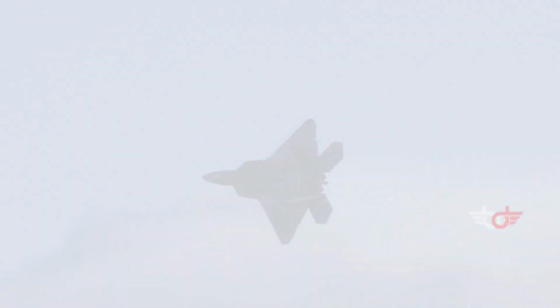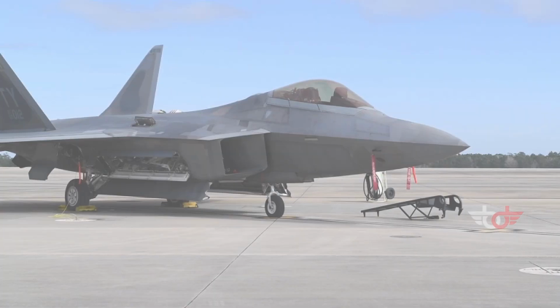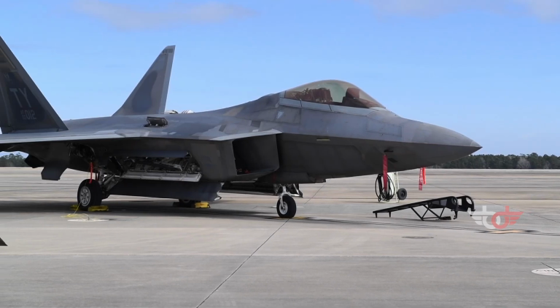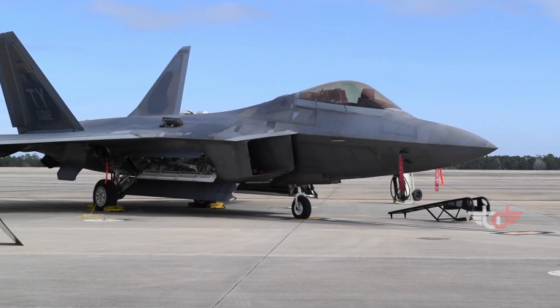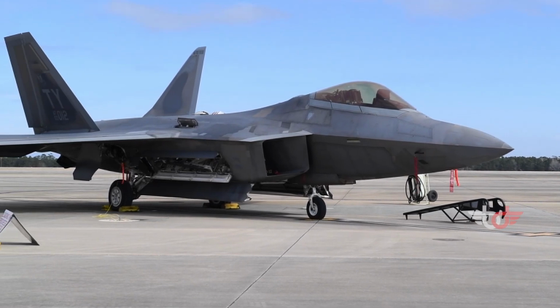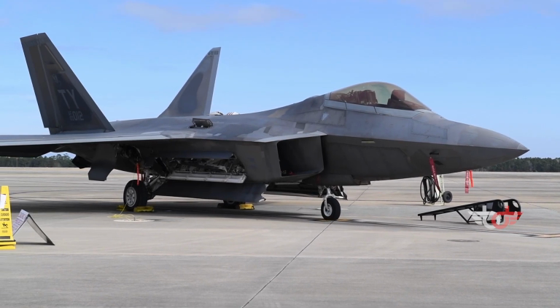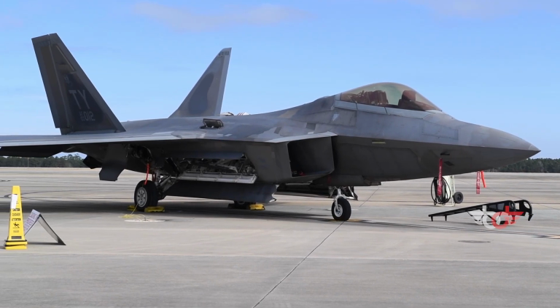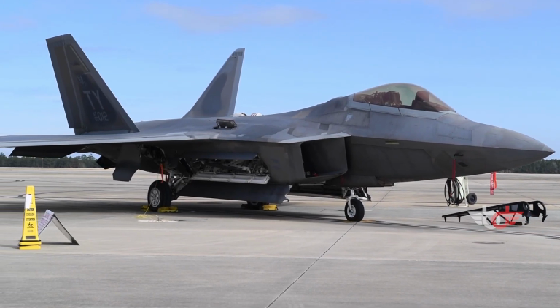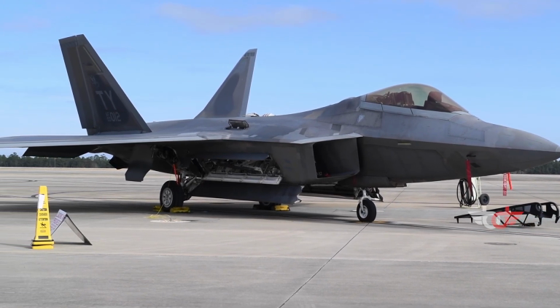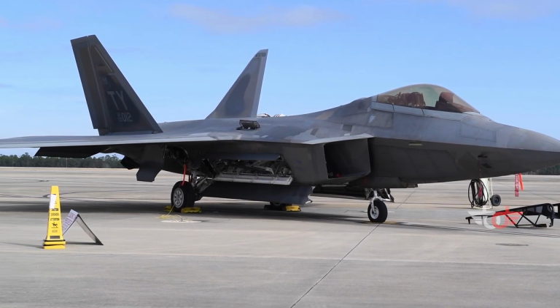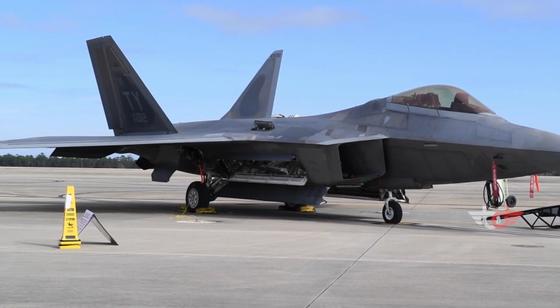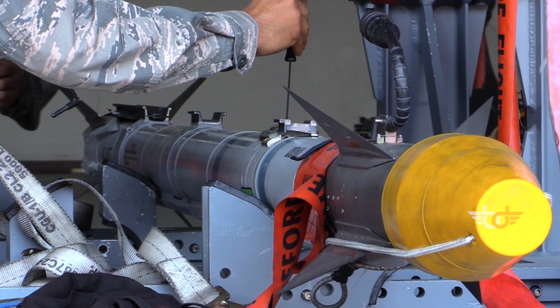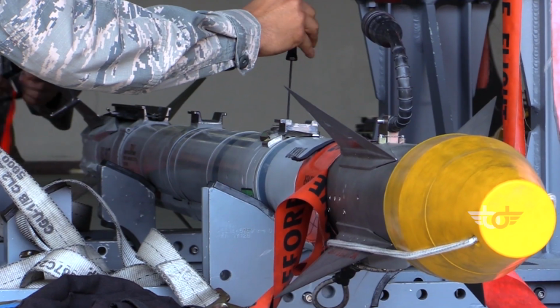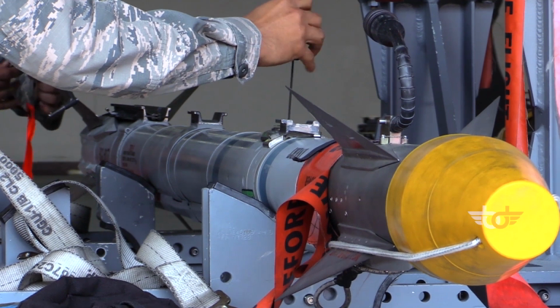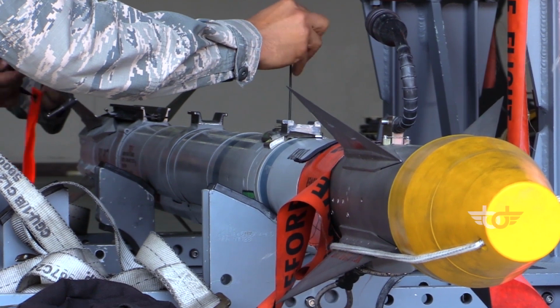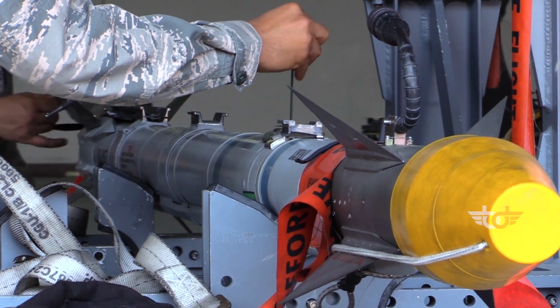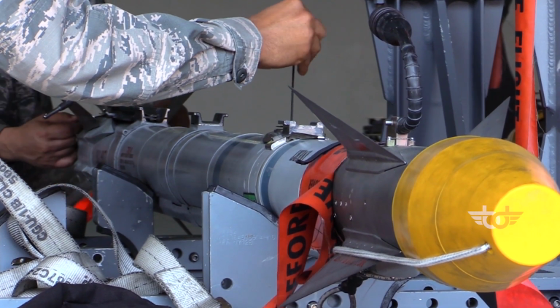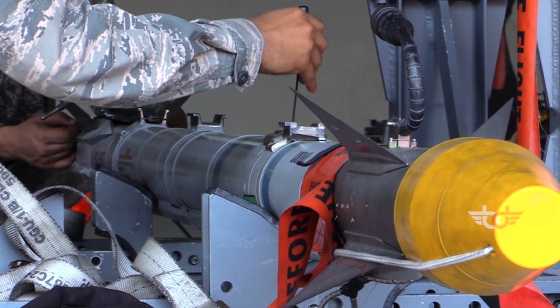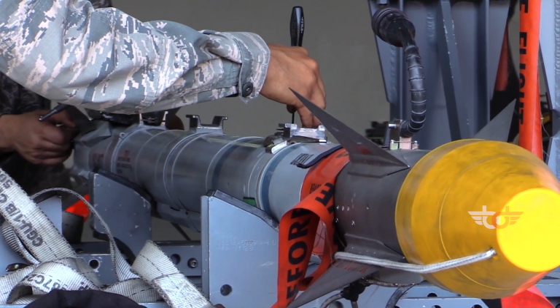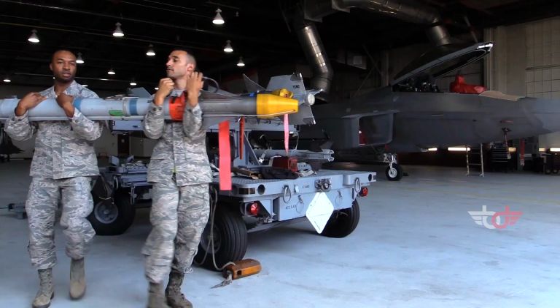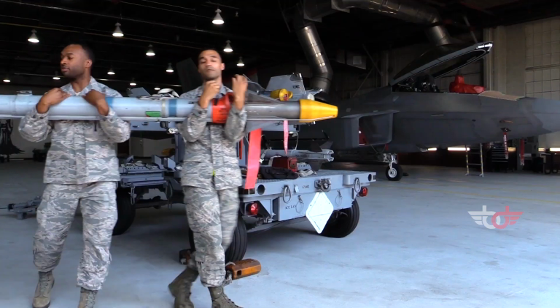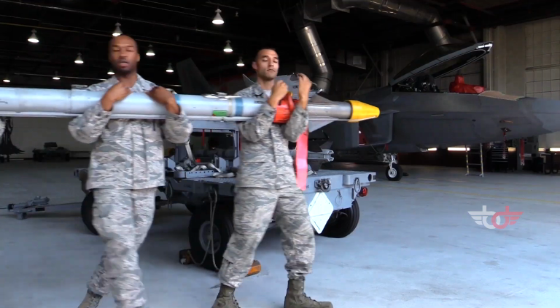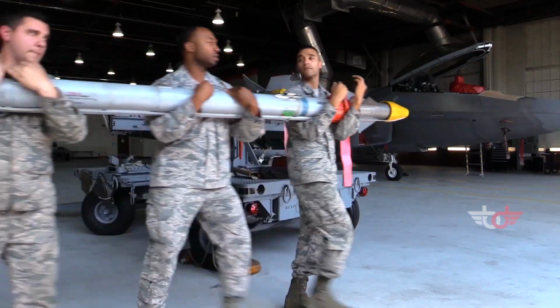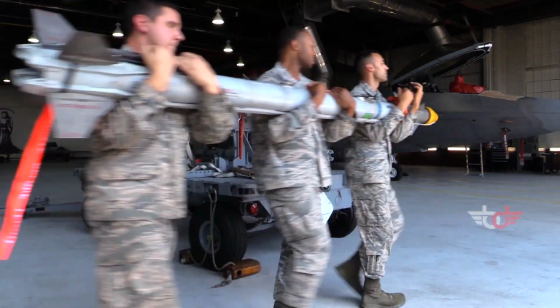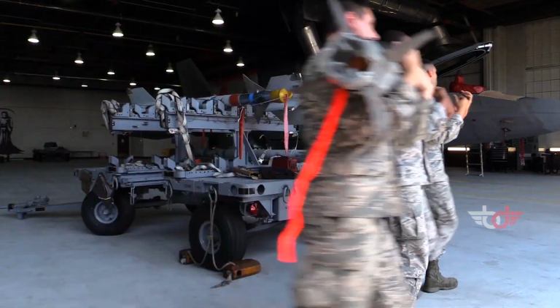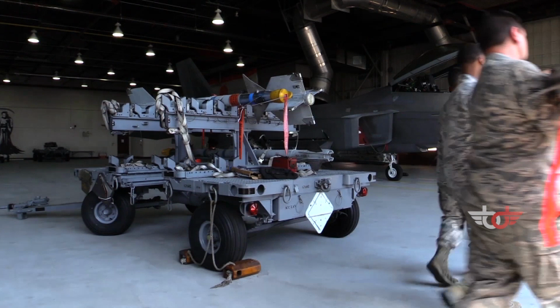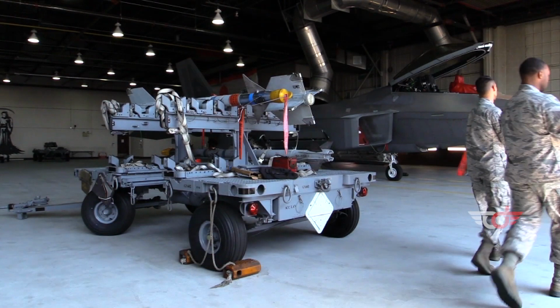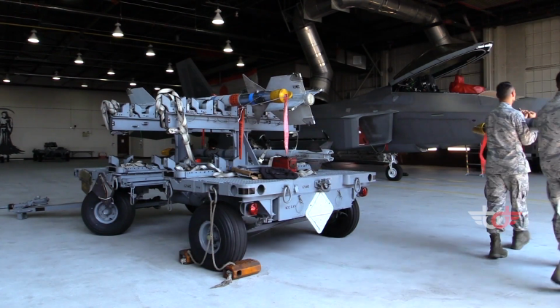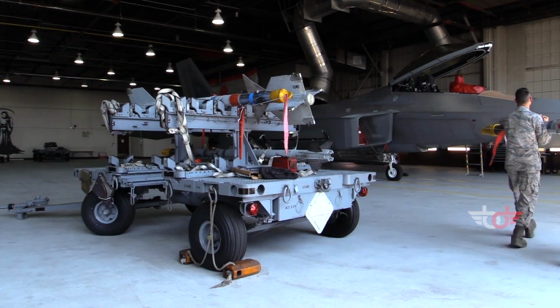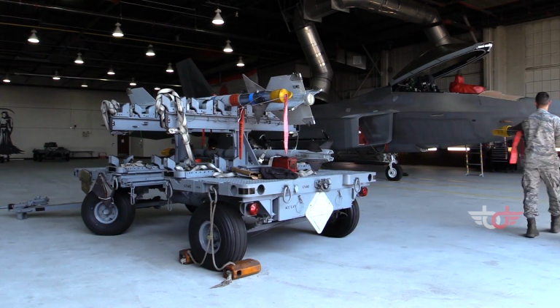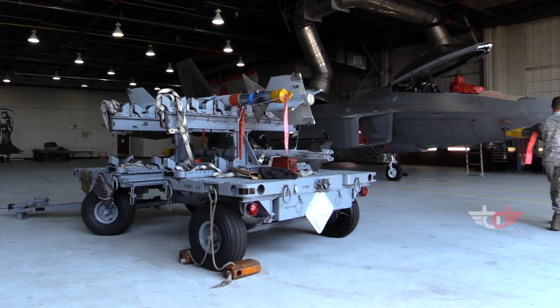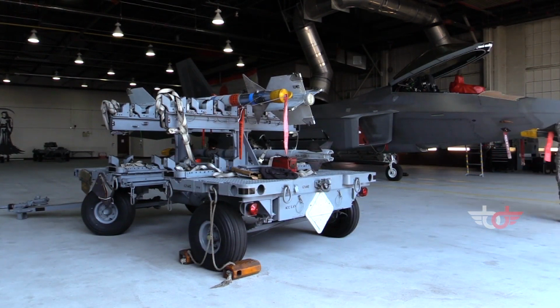In April 2022, the F-22 Raptor was upgraded. Among the upgrades were new stealthy underwing fuel tanks and associated pylons, missiles, and what could be new electronic warfare or infrared search-and-track pods.